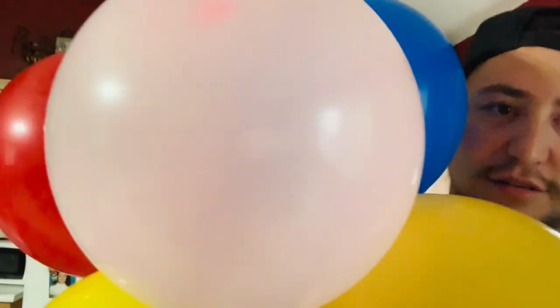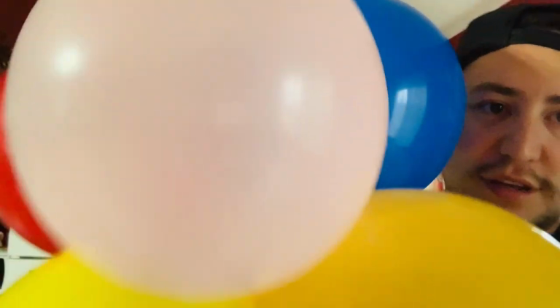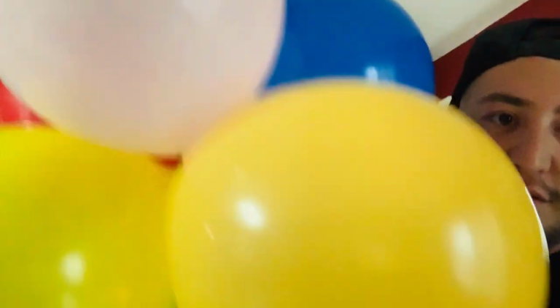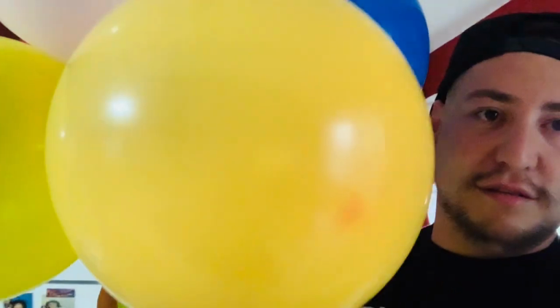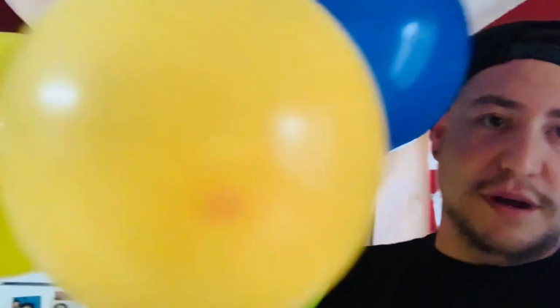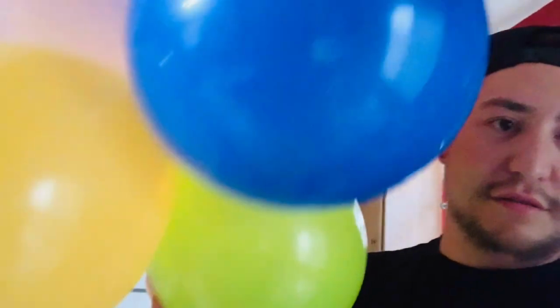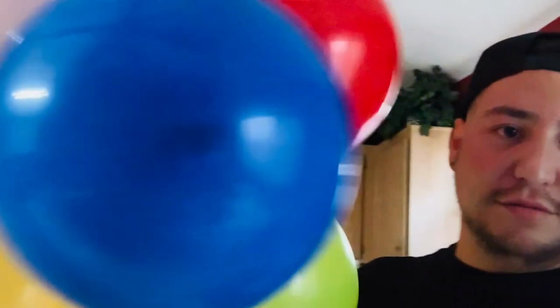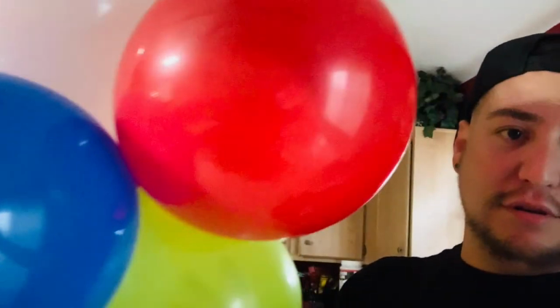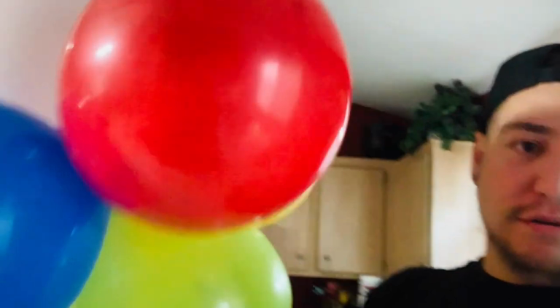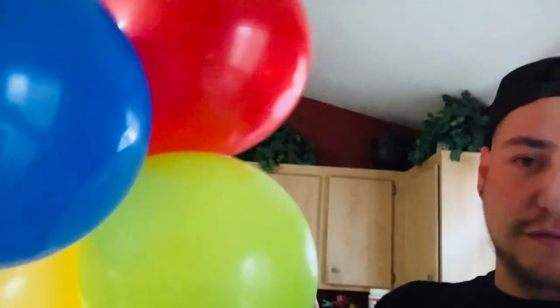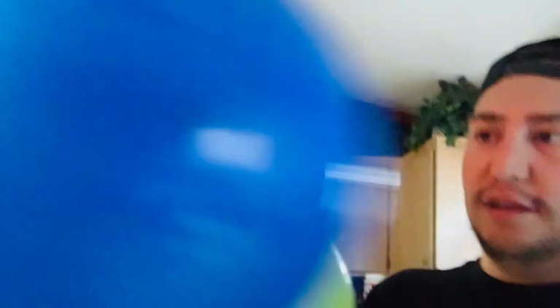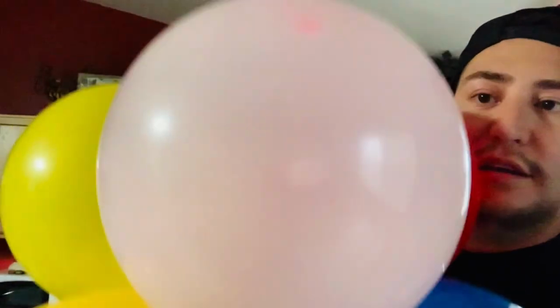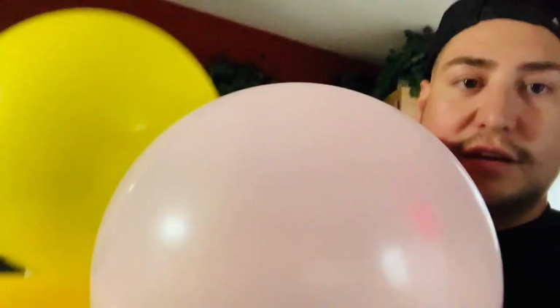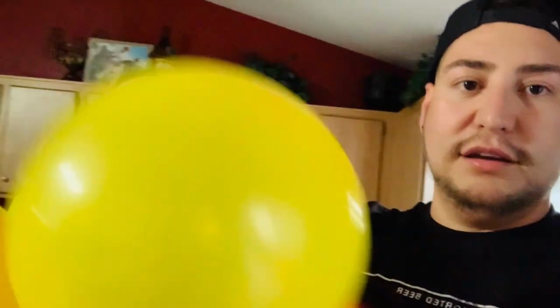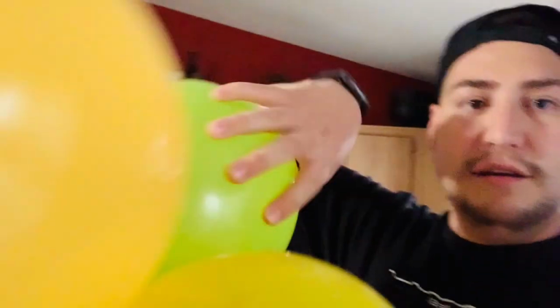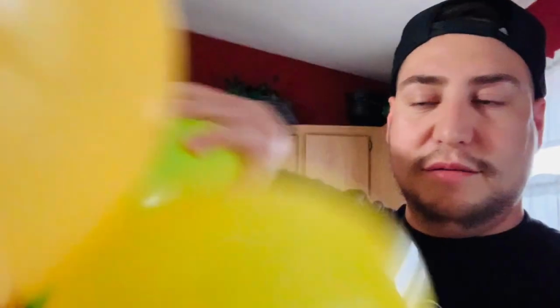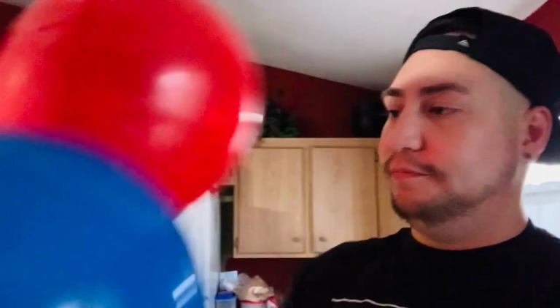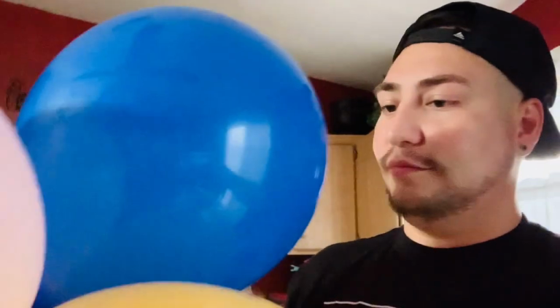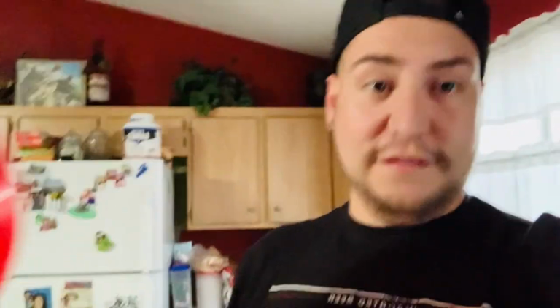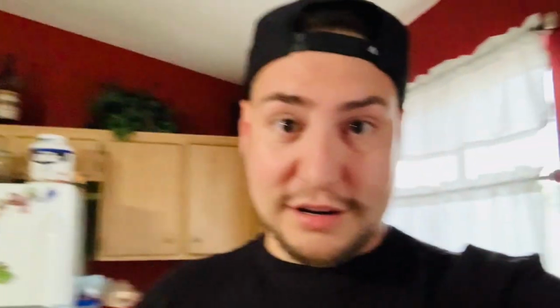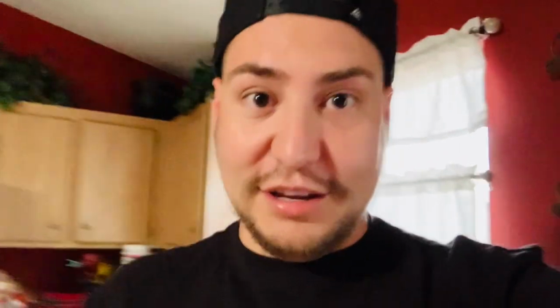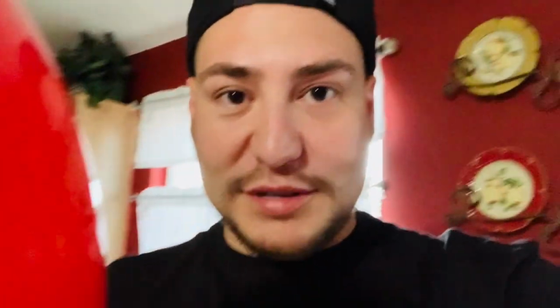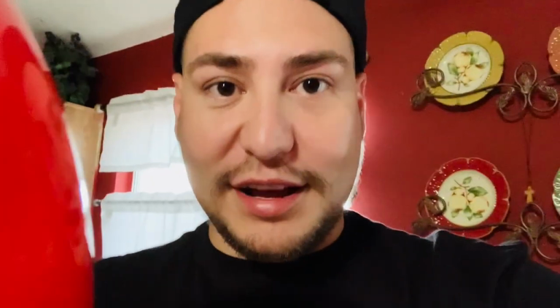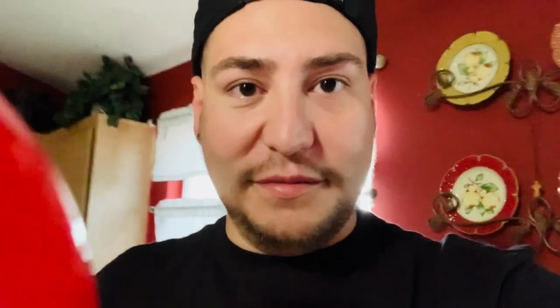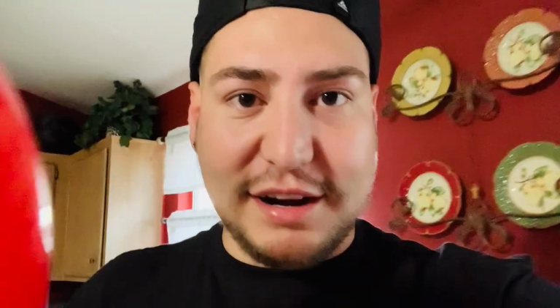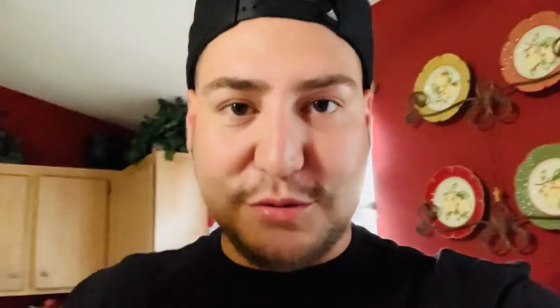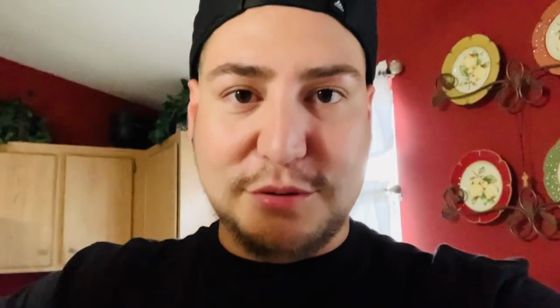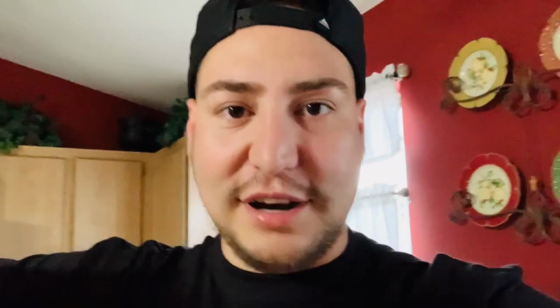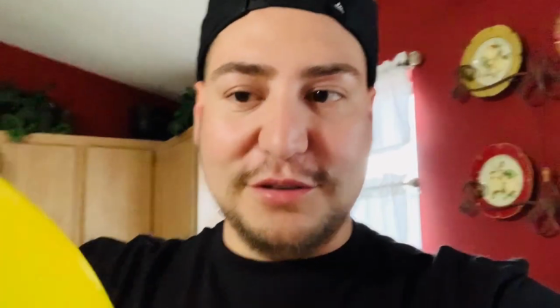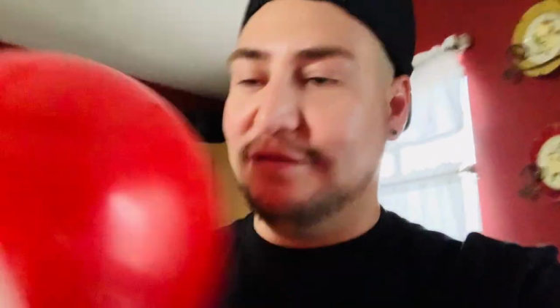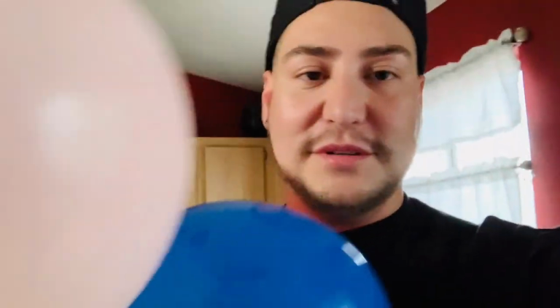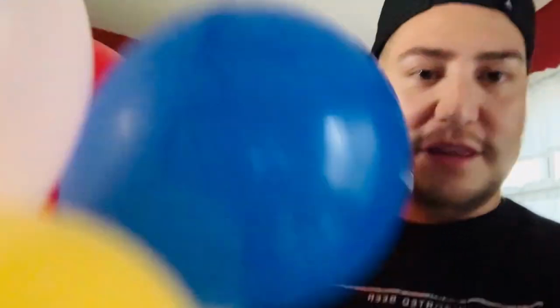Rosado, amarillo, azul, rojo, verde. Vamos a mirar su reacción, vamos a sorprenderlo.